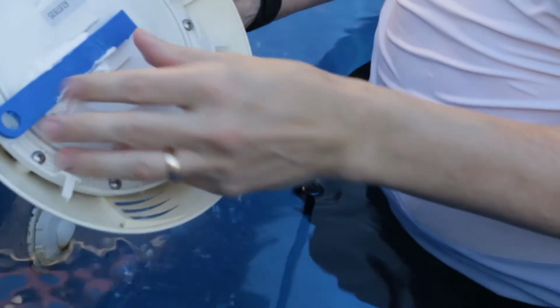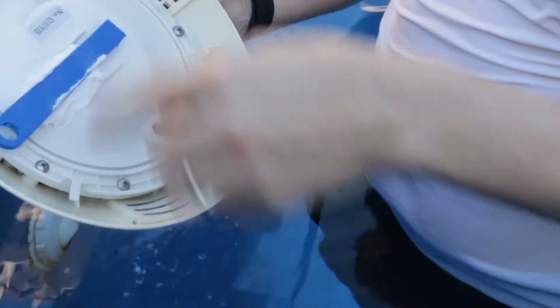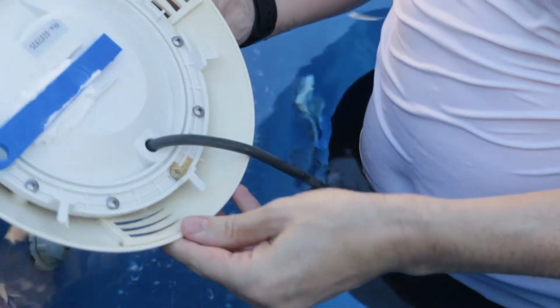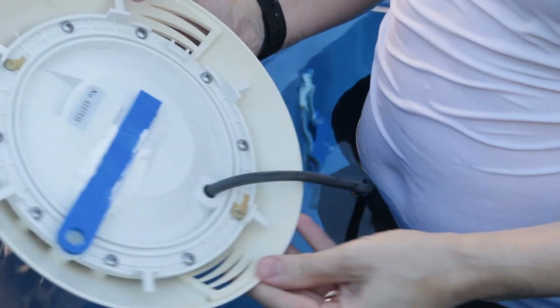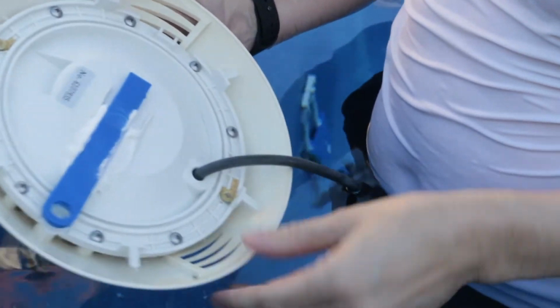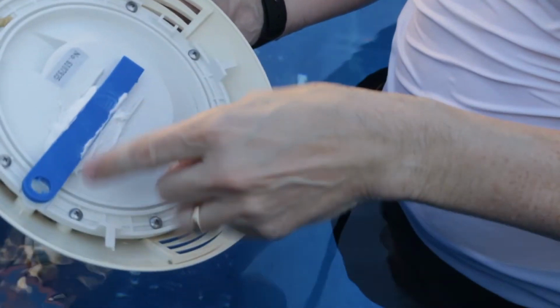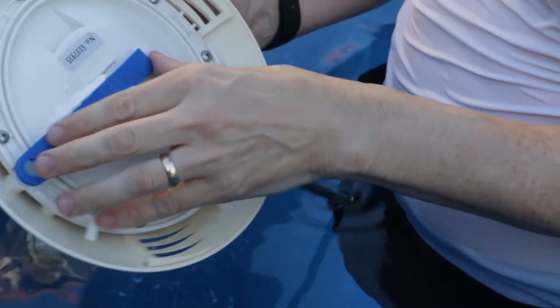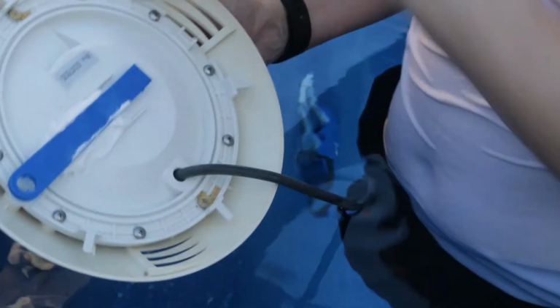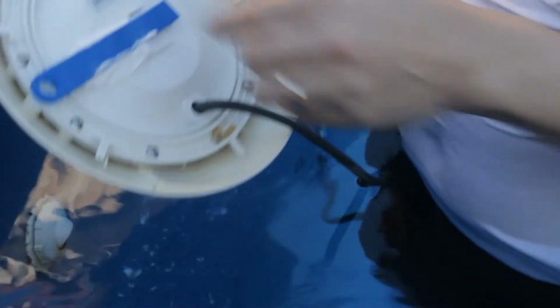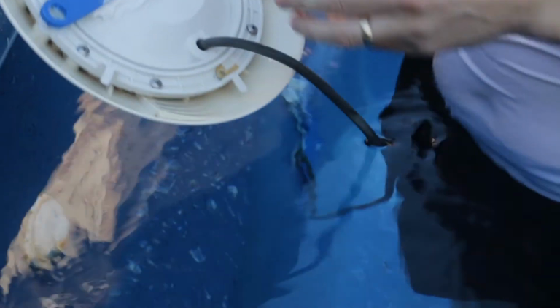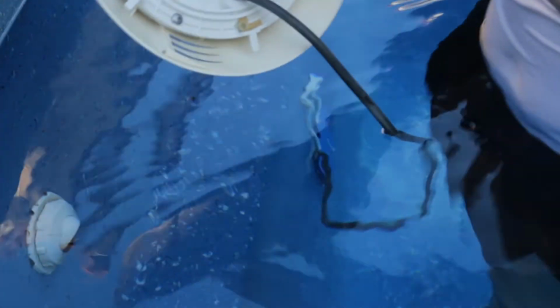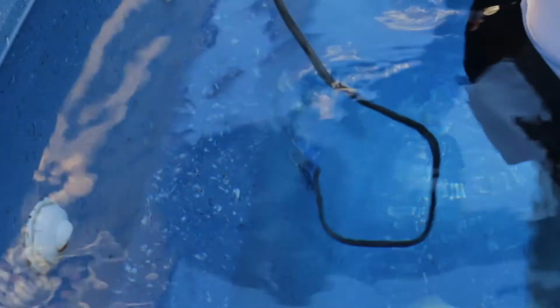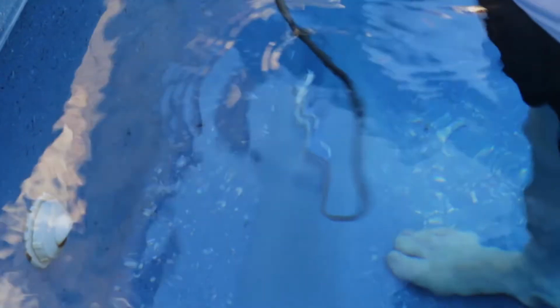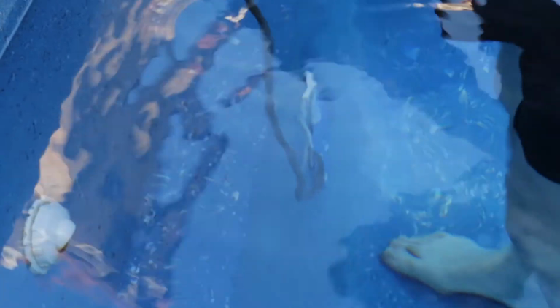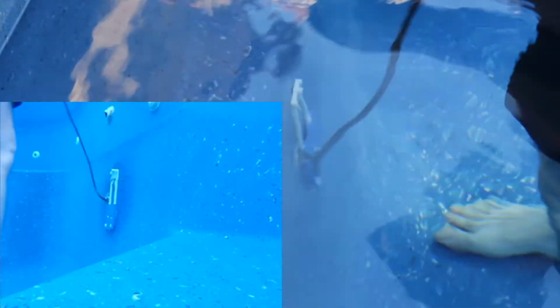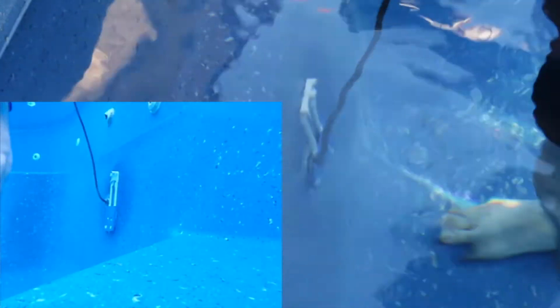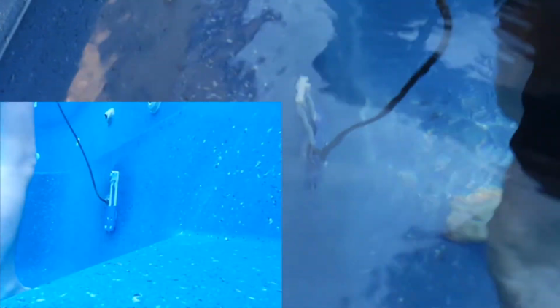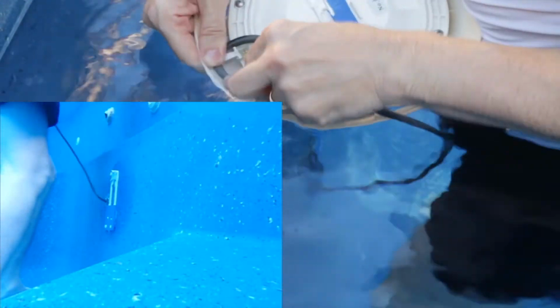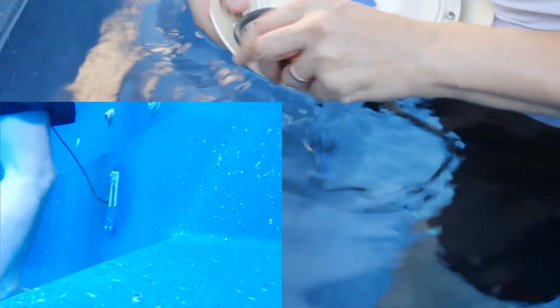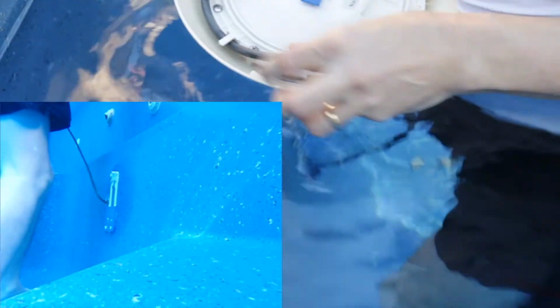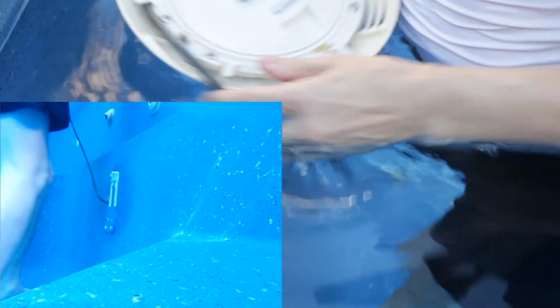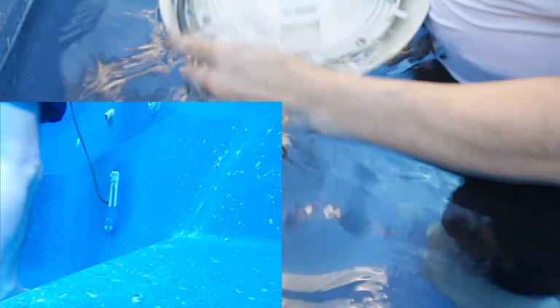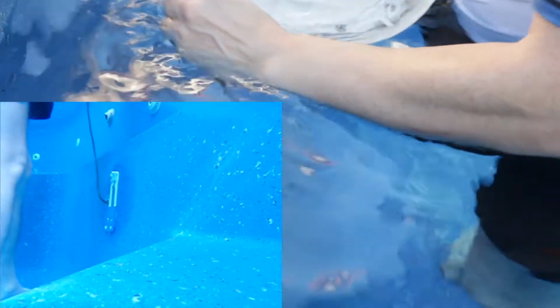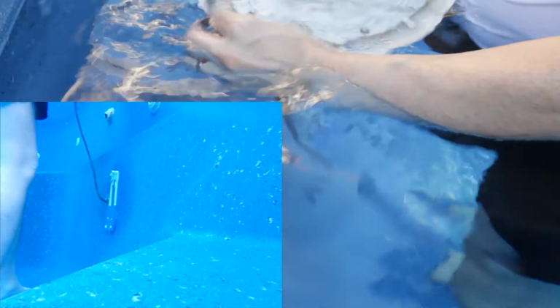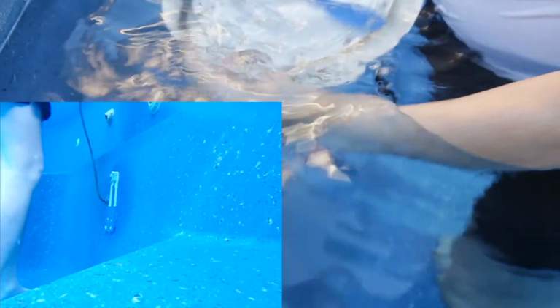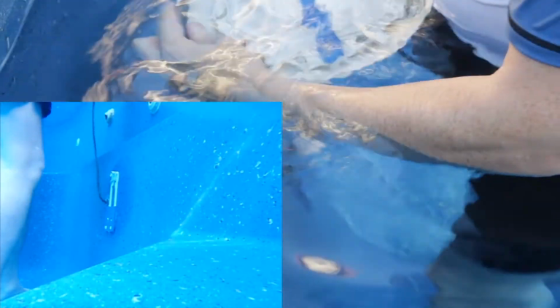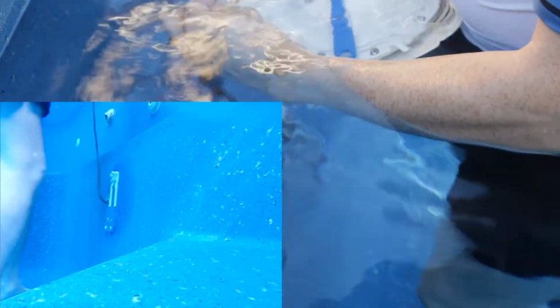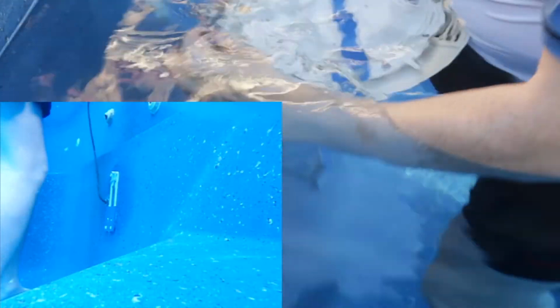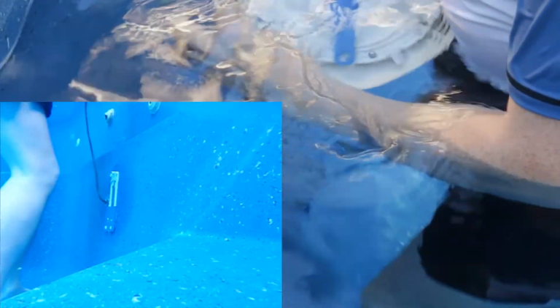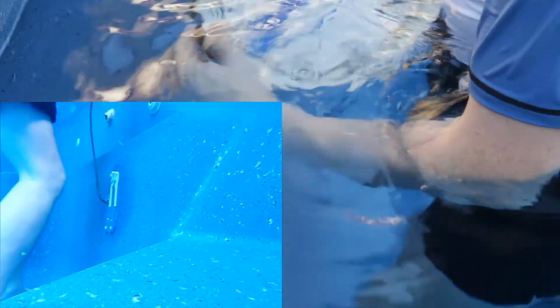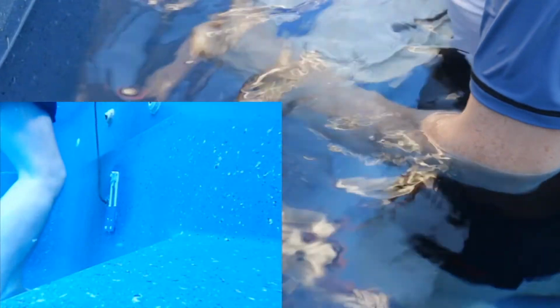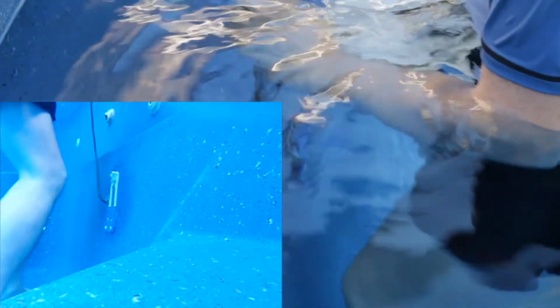Now I'll try lowering that down into the pool and see if I can get that into the bracket that's down below. I'll just have to wind this cable on as it goes further down.